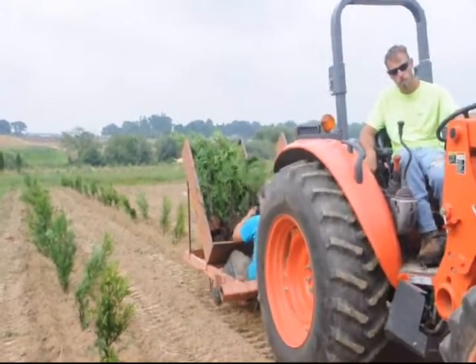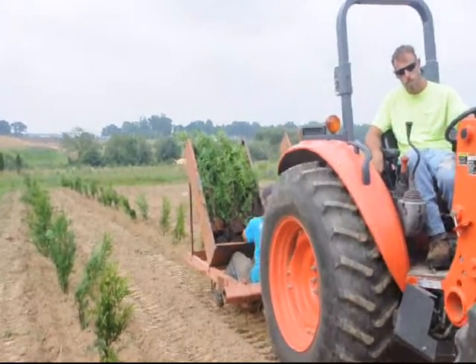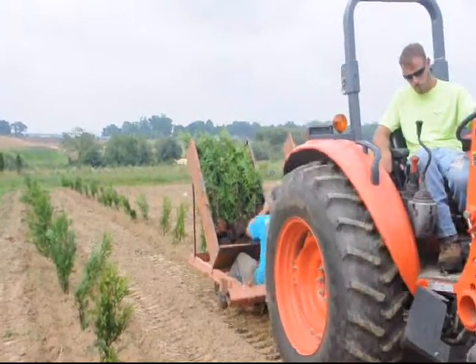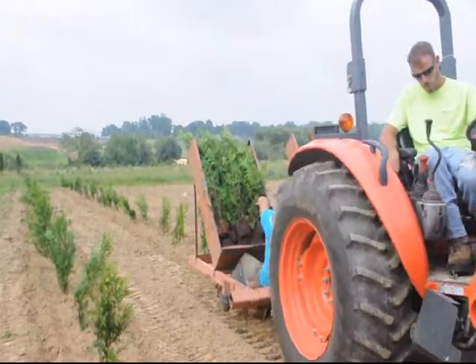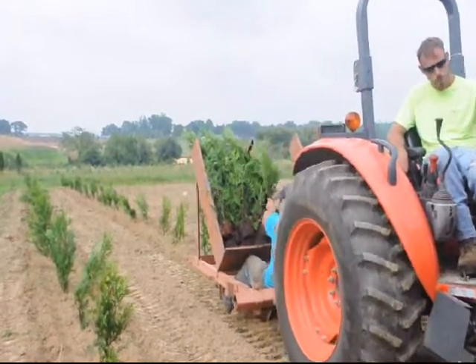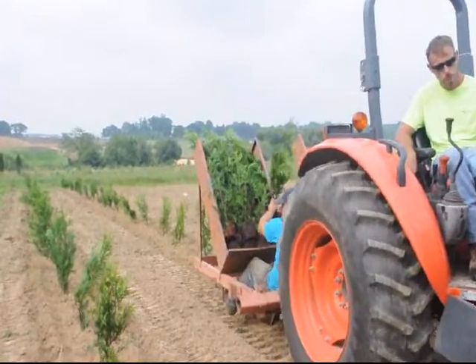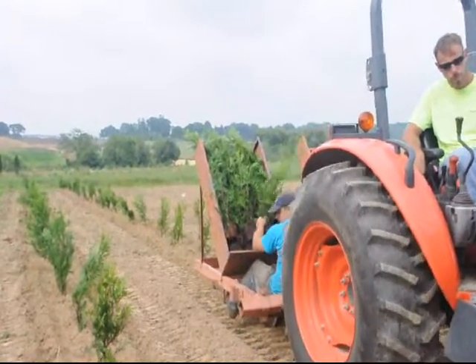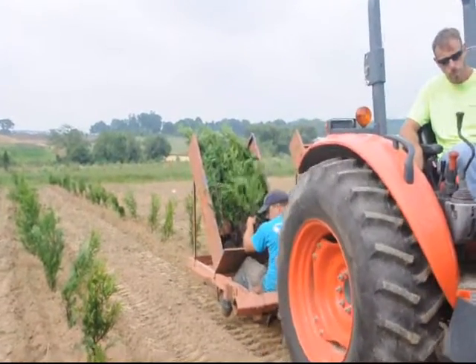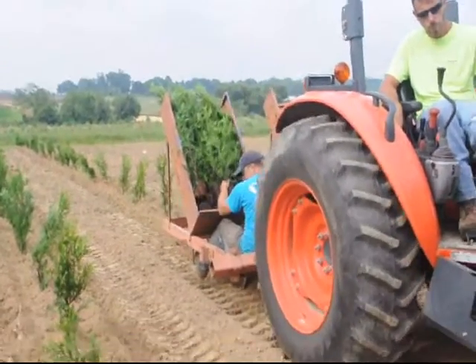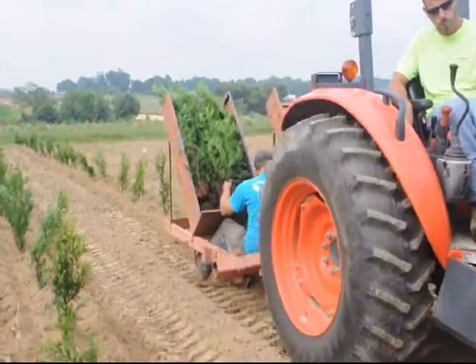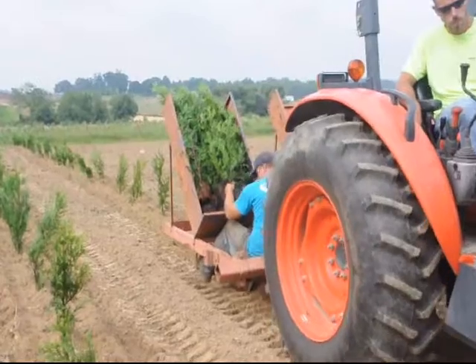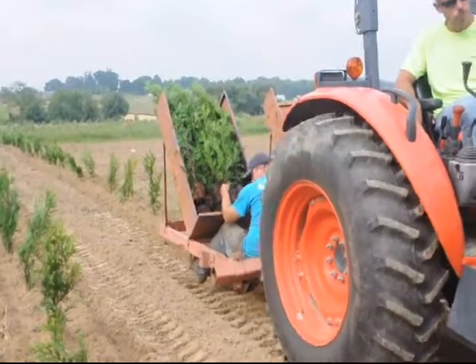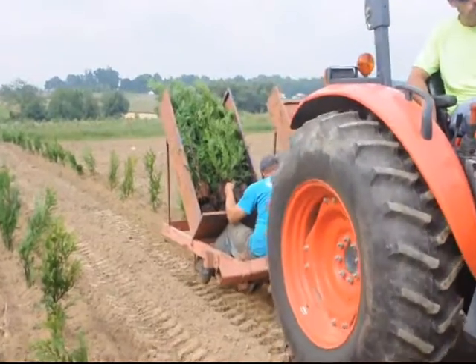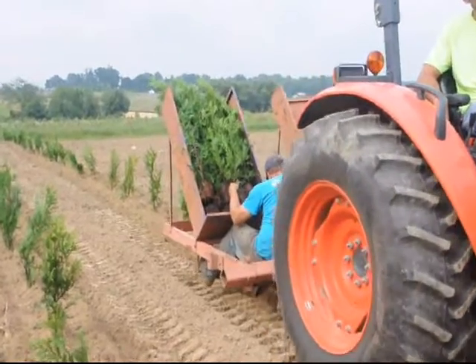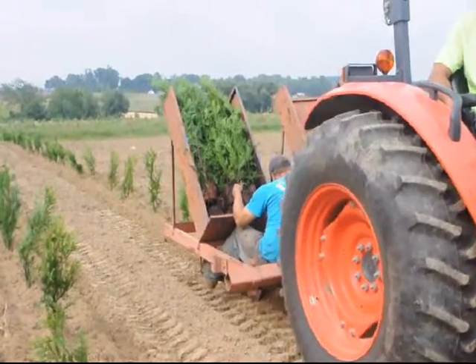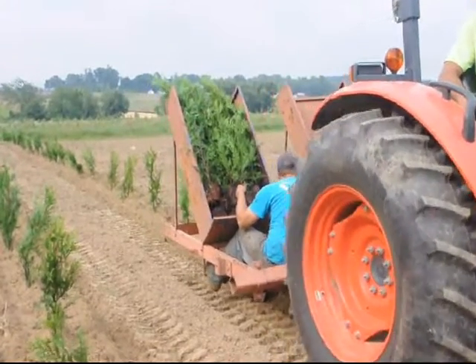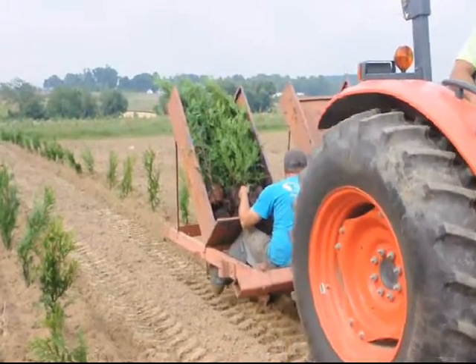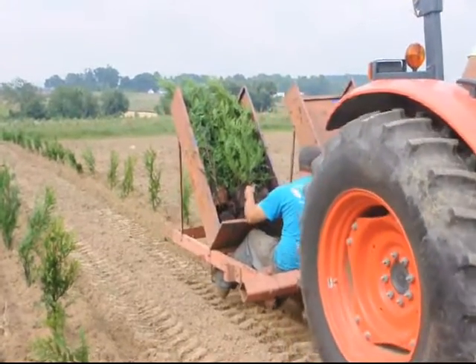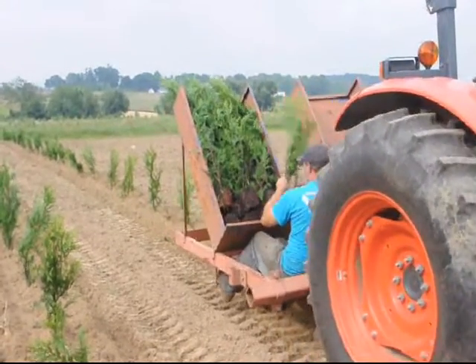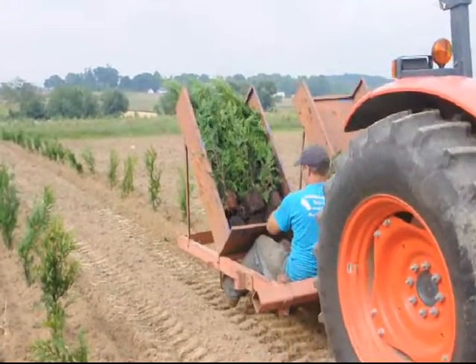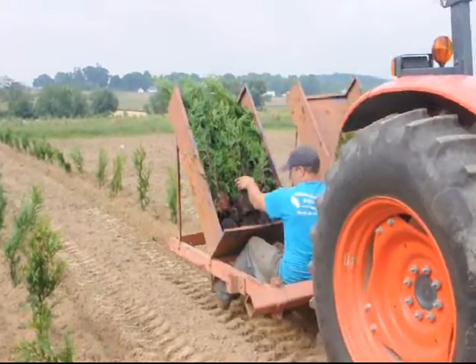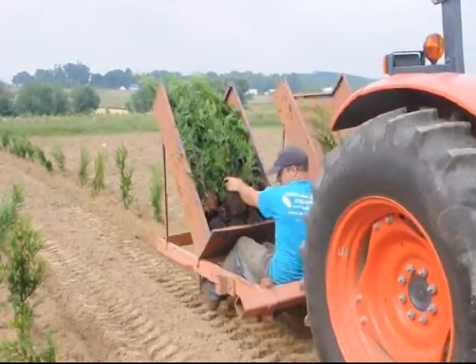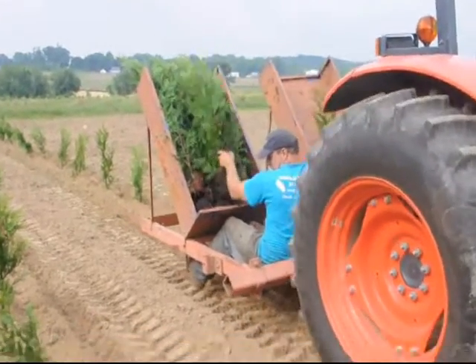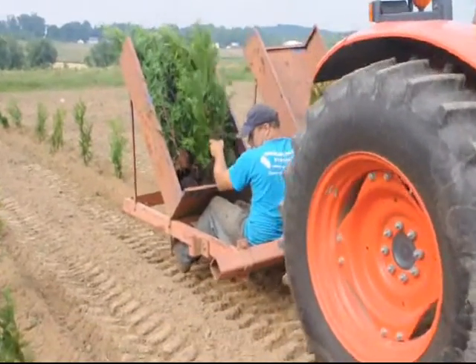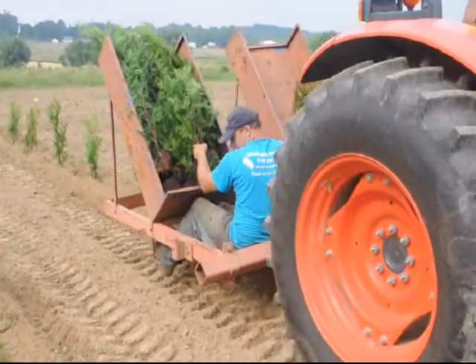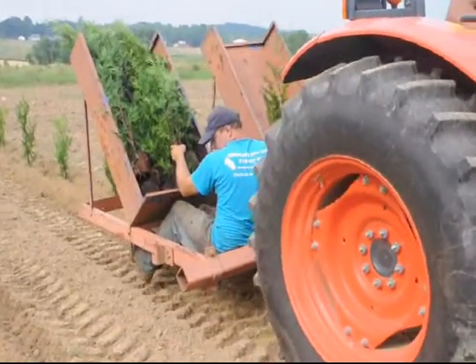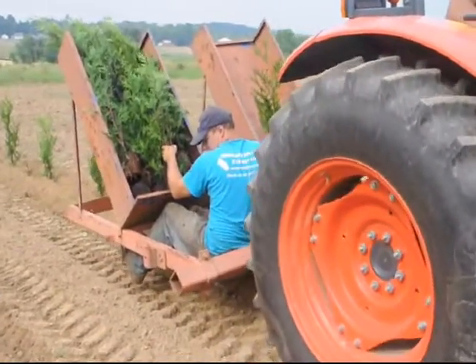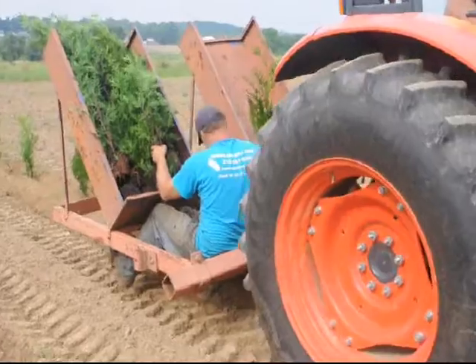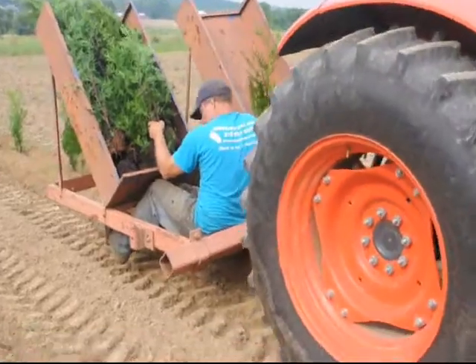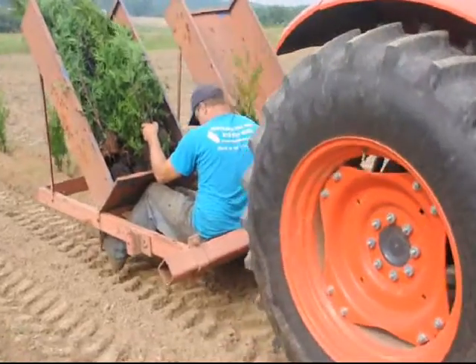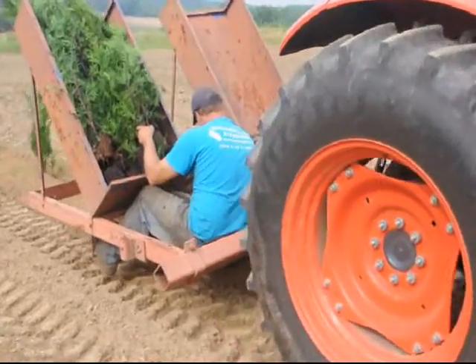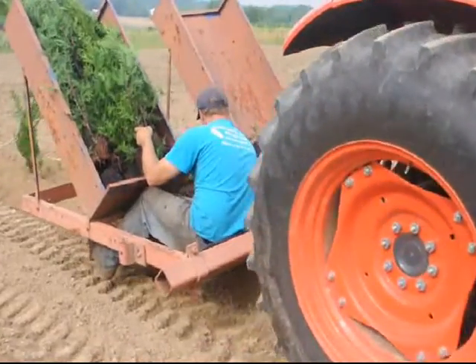If you wish to get some trees, we sell trees. We also have equipment such as you see here — a tractor and a tree planter — that you can lease from us as well.